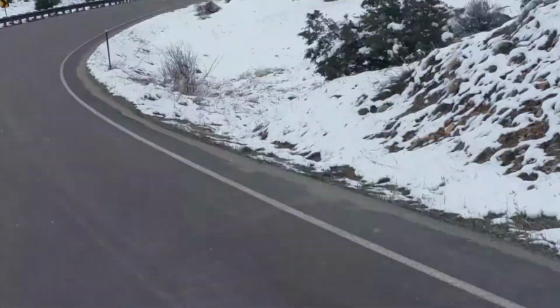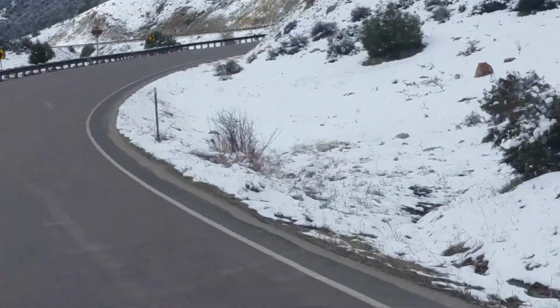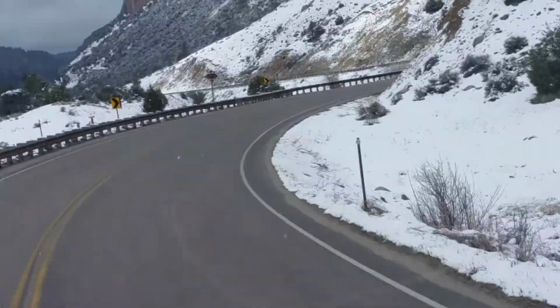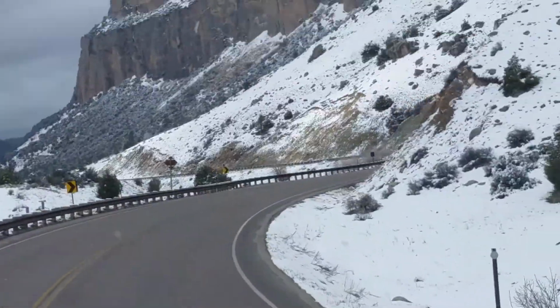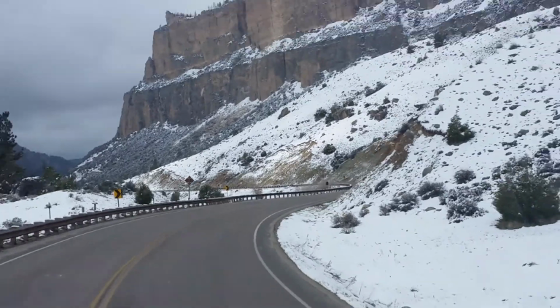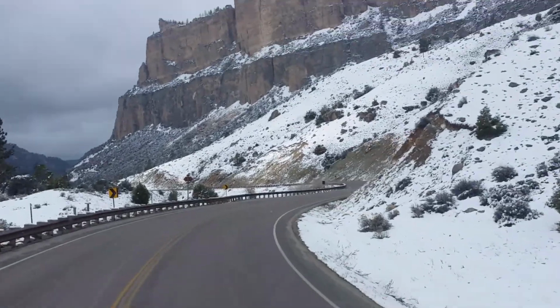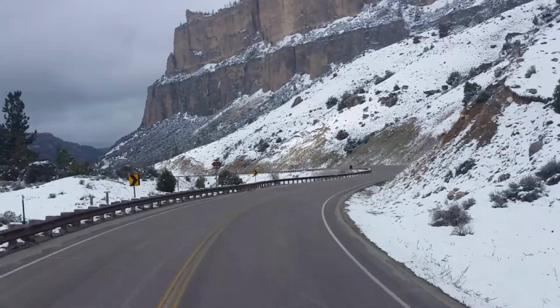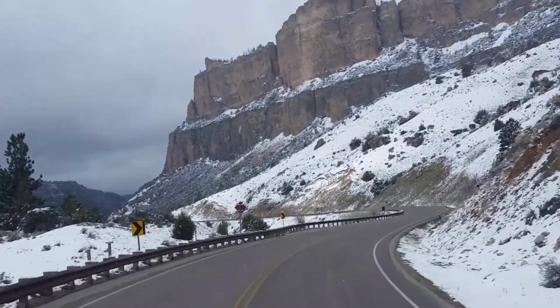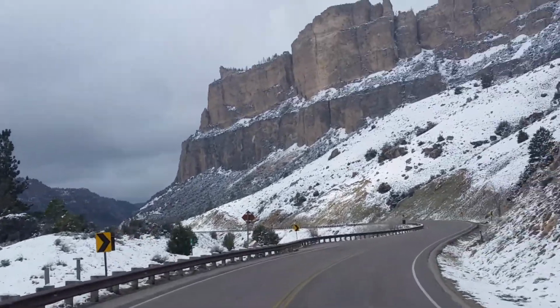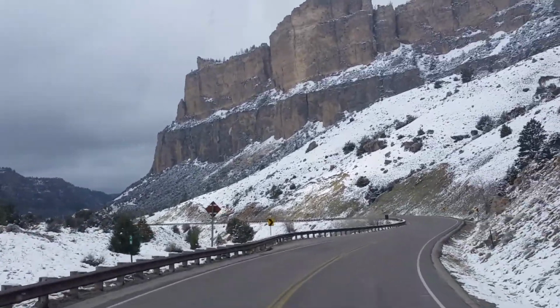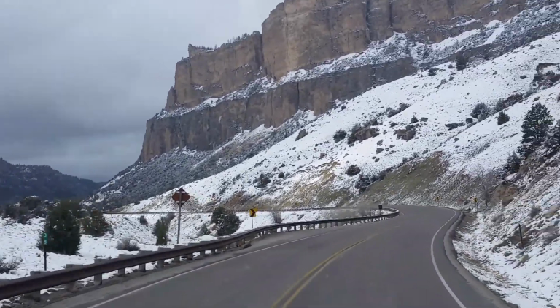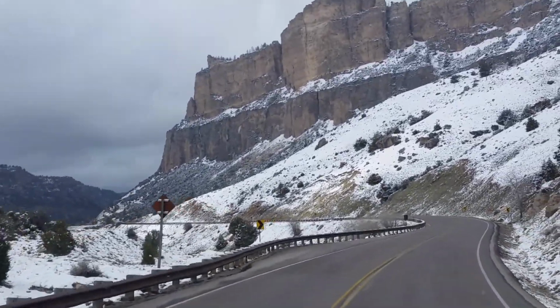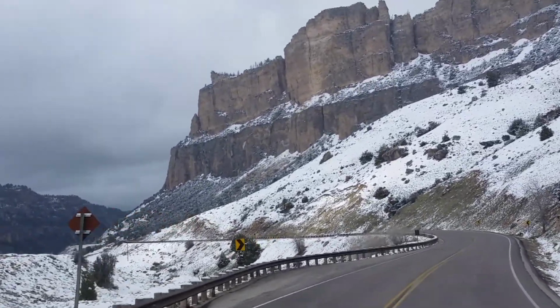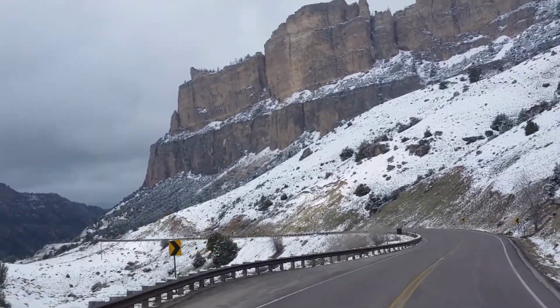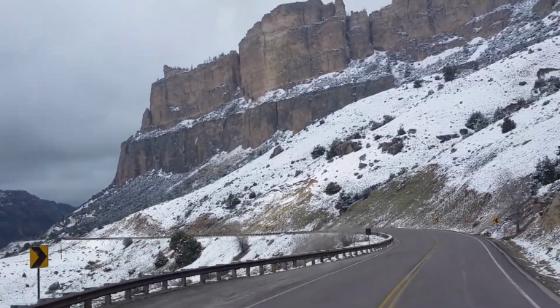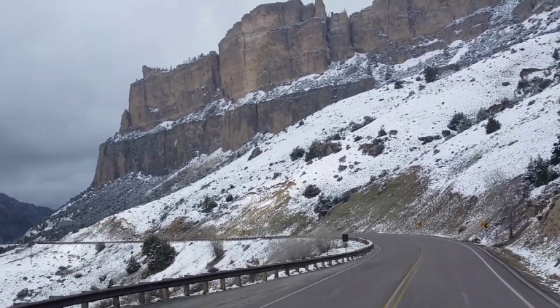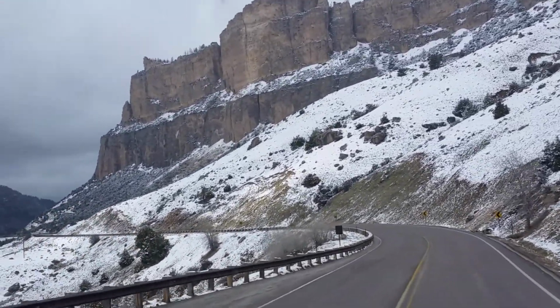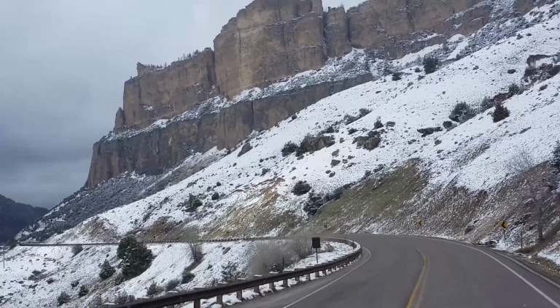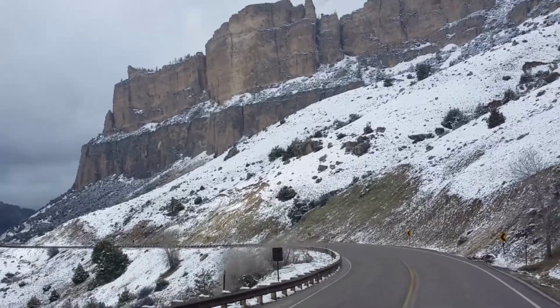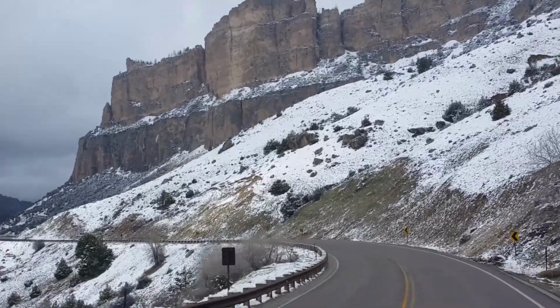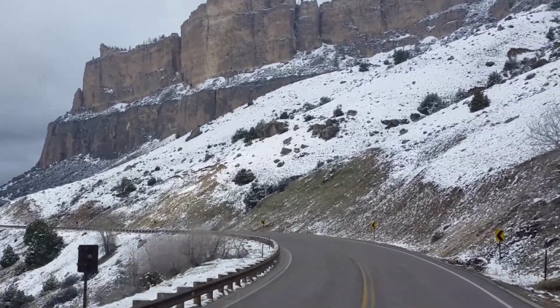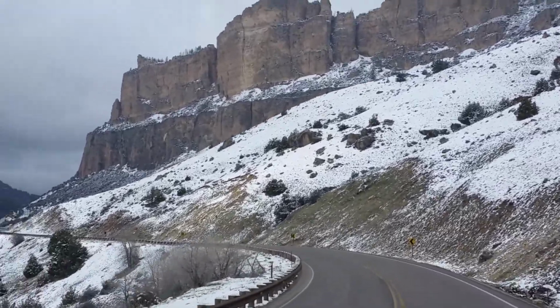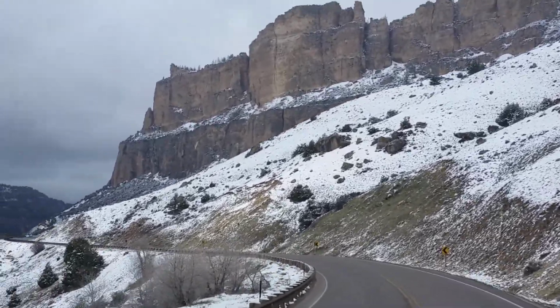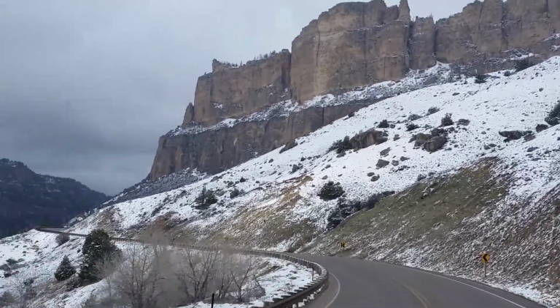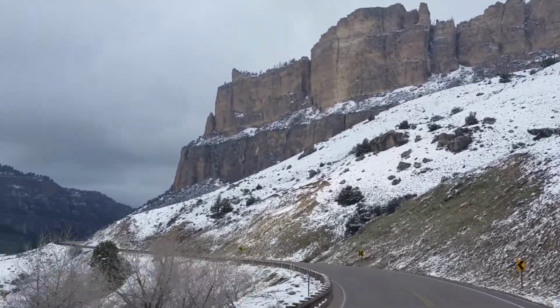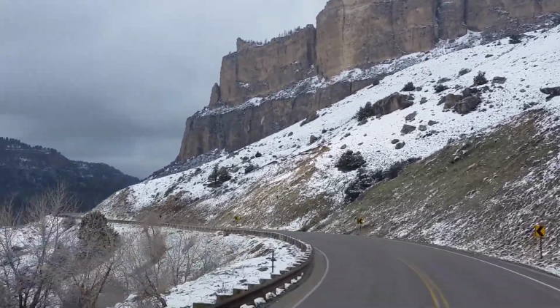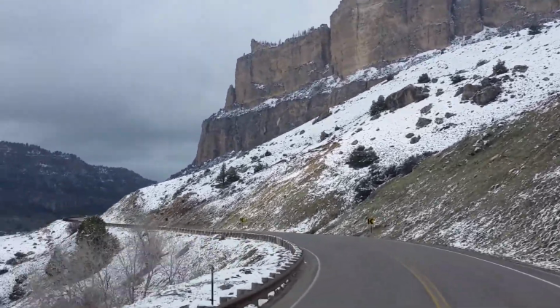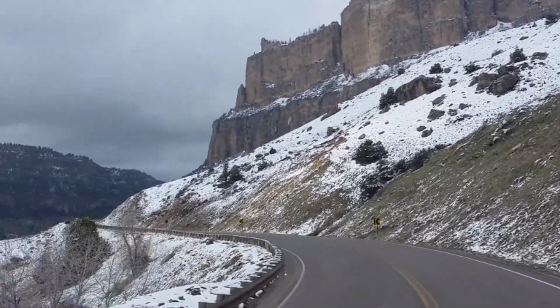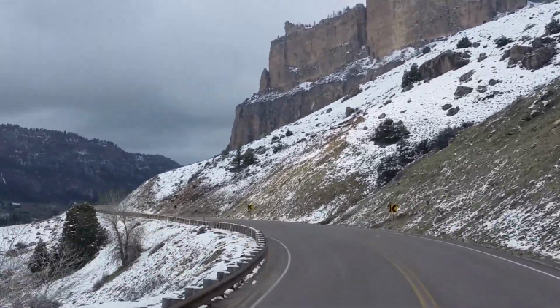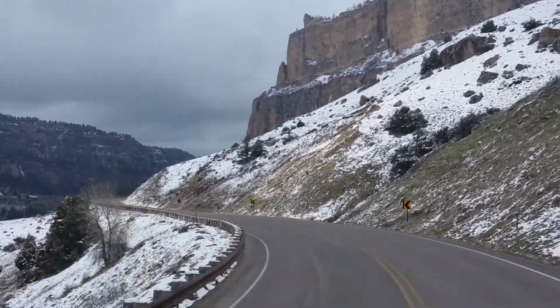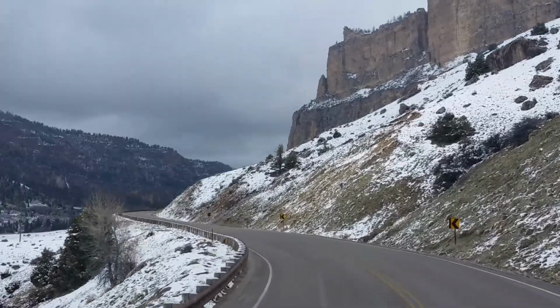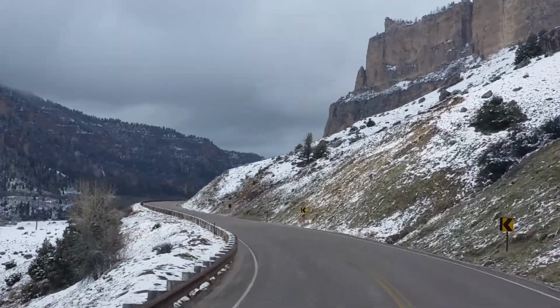I can't believe how many people I run into in the States who have never traveled more than 60 or 70 miles from their house. They don't have a clue what's out there.